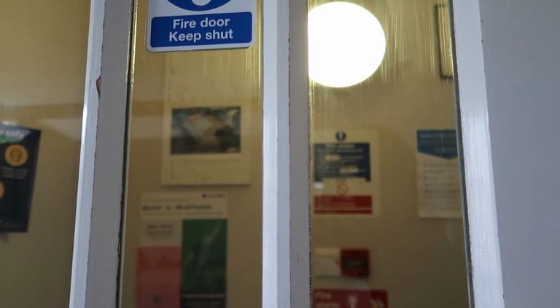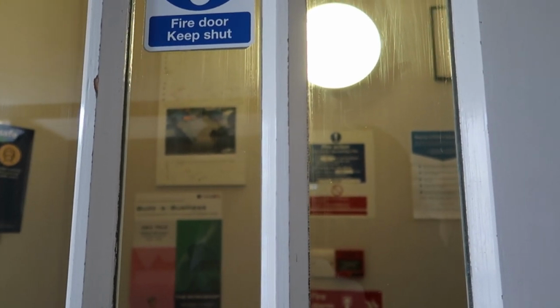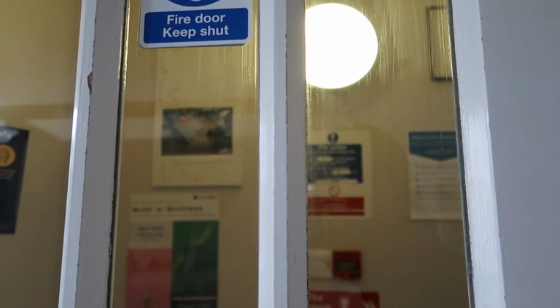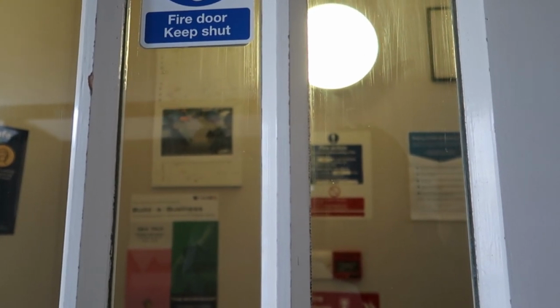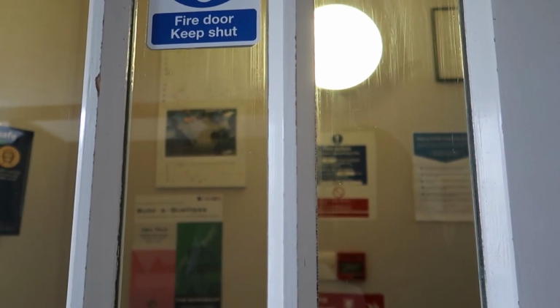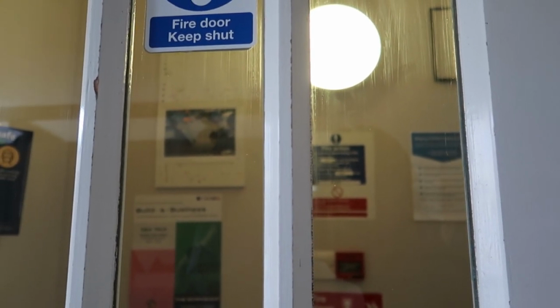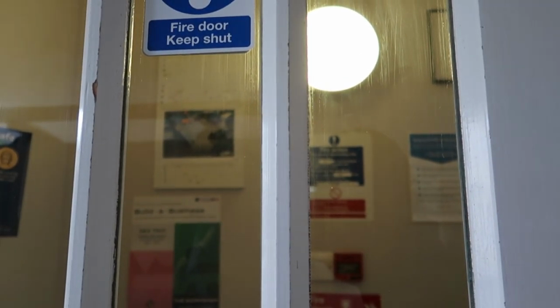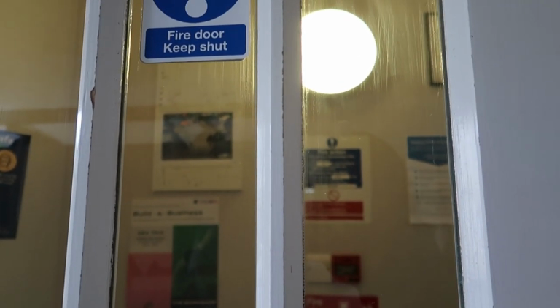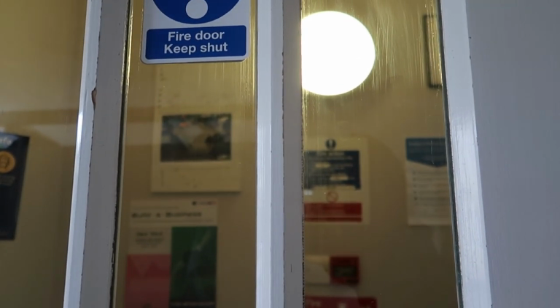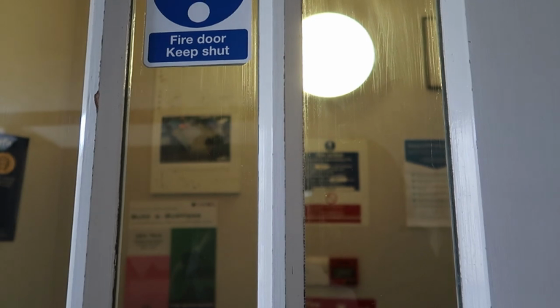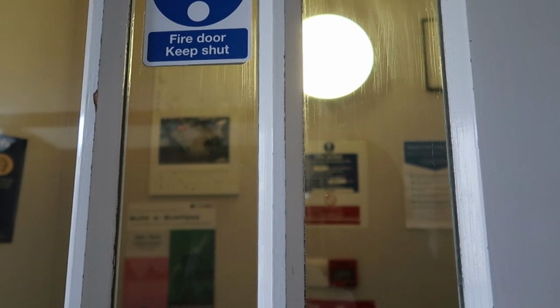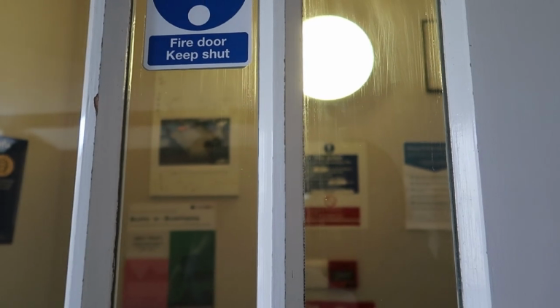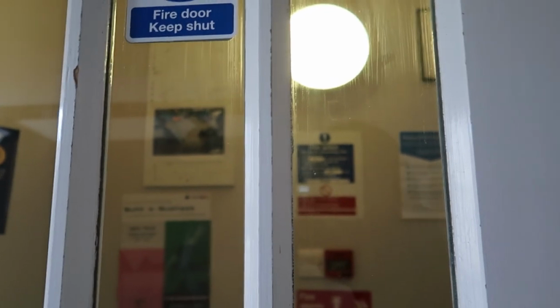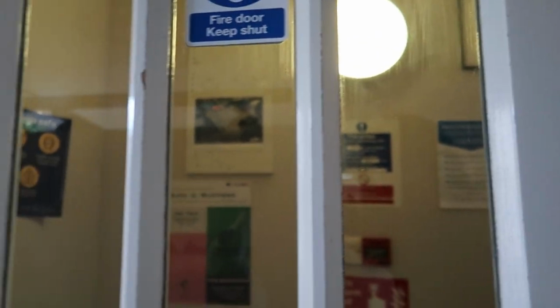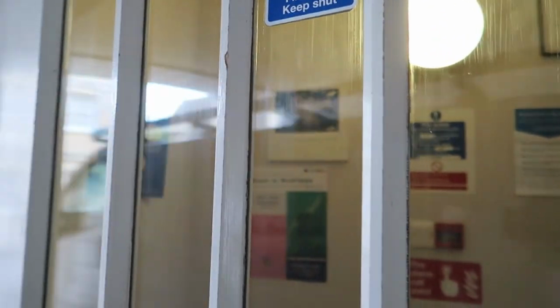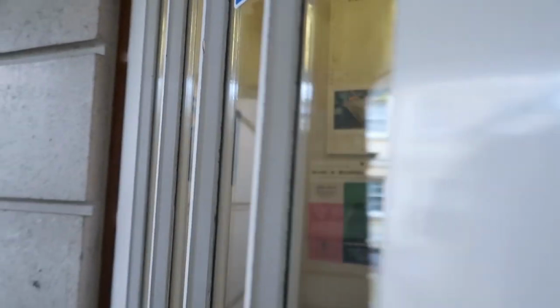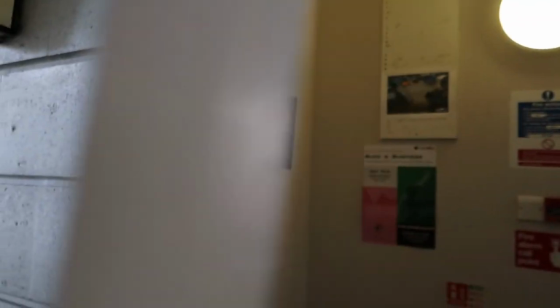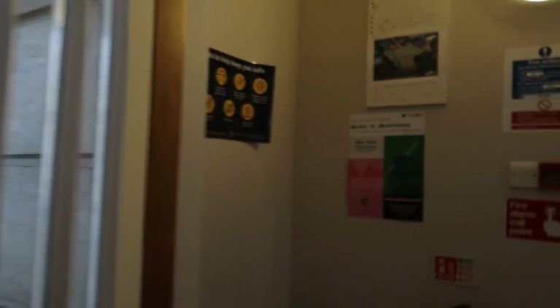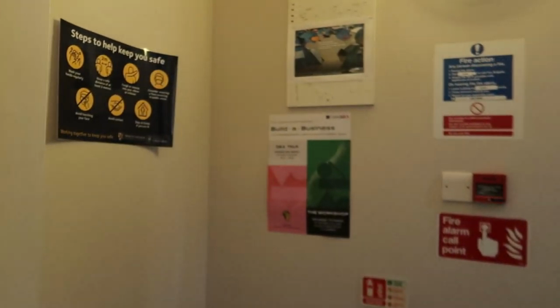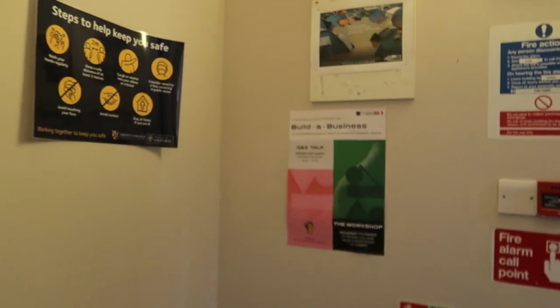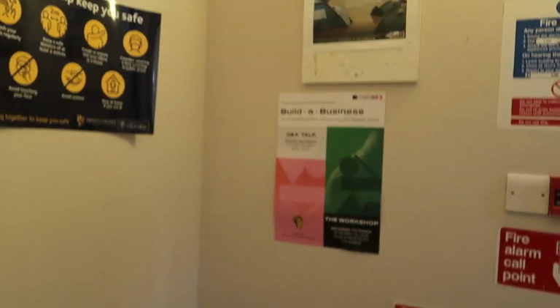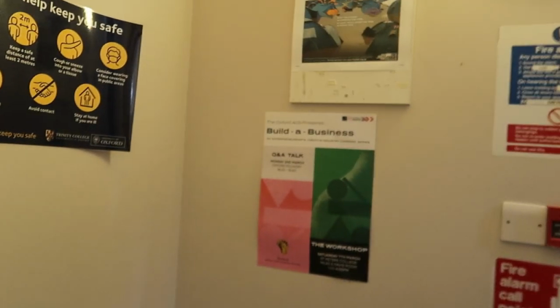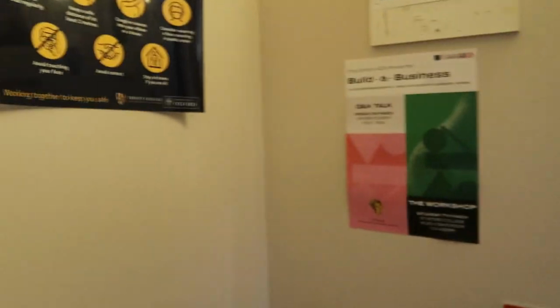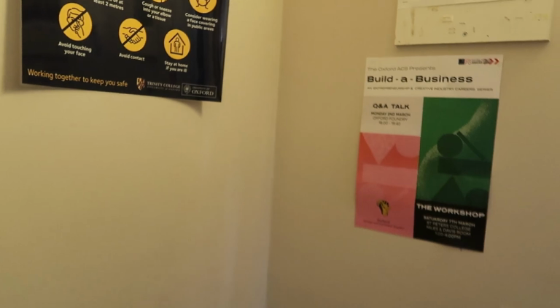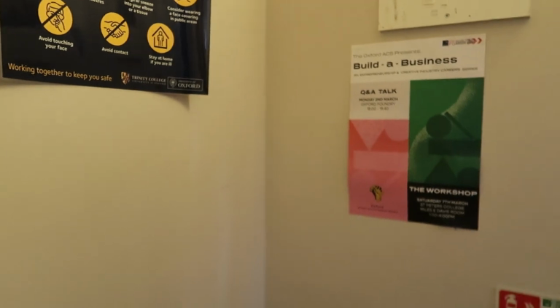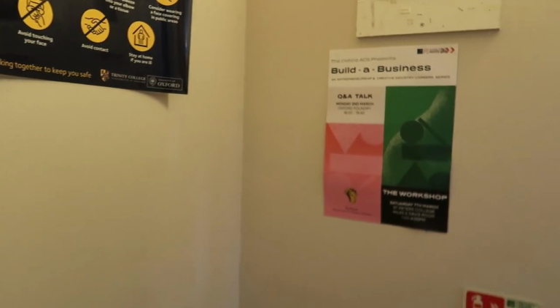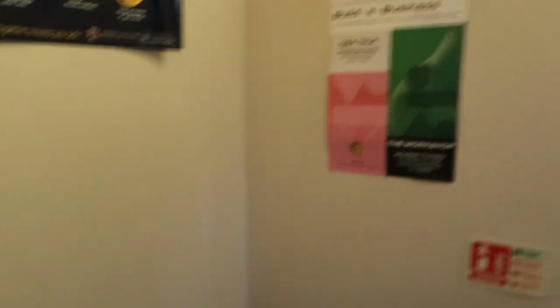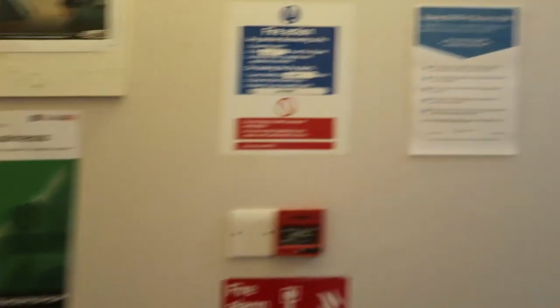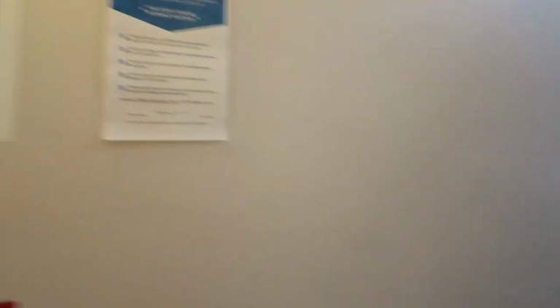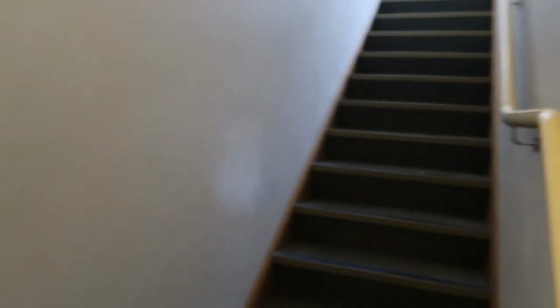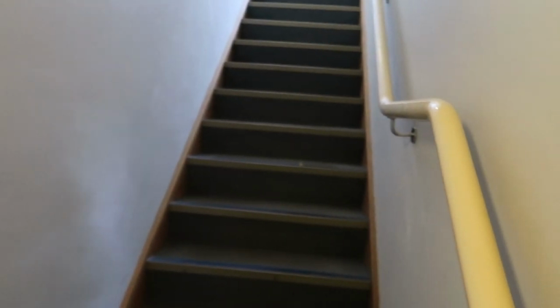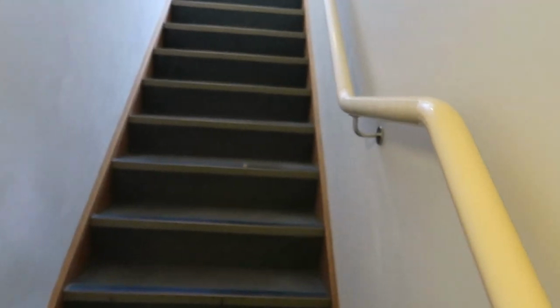So again there's a code that you have to press before you can get in the door, which is kind of good for security I guess. And up I go up the stairs.